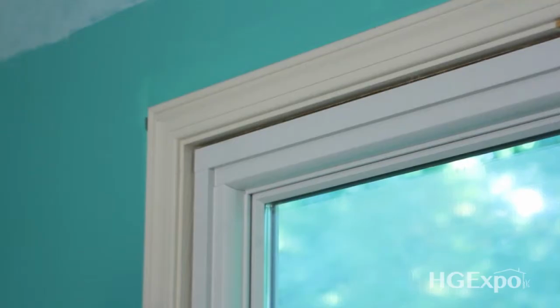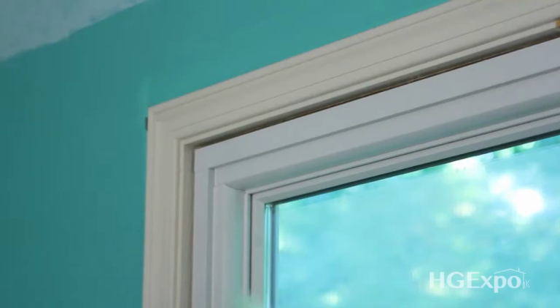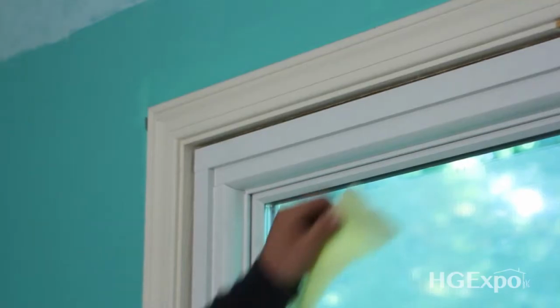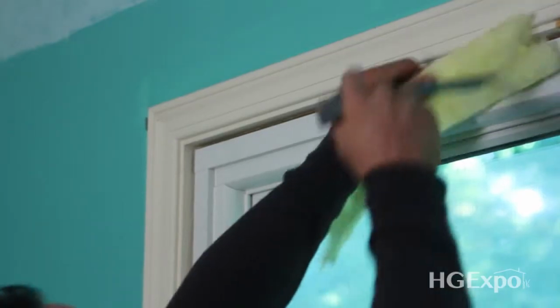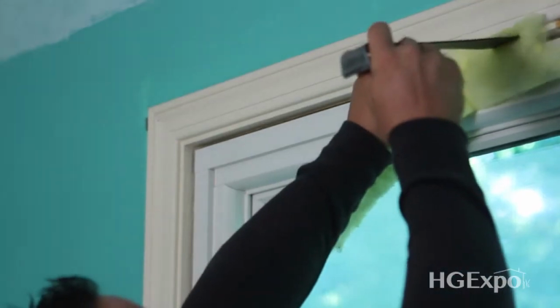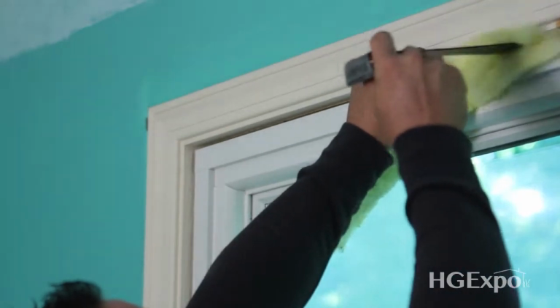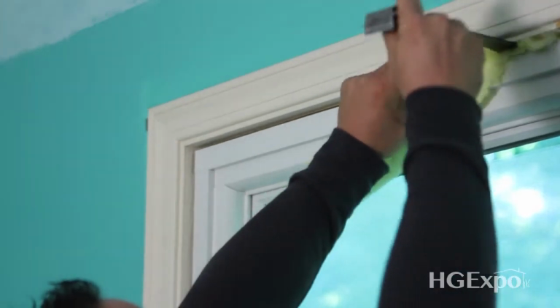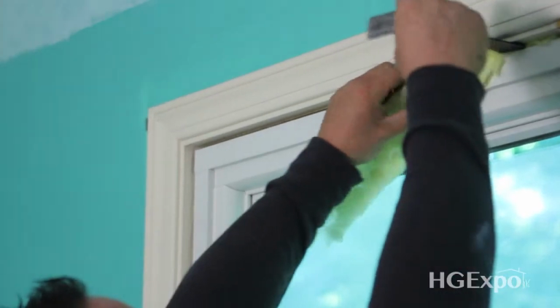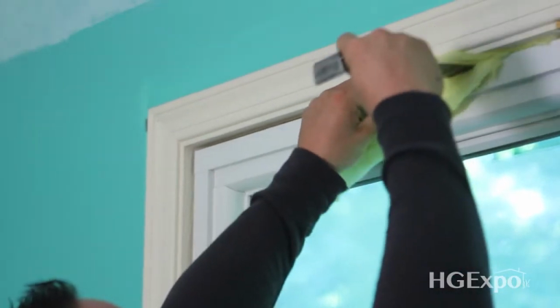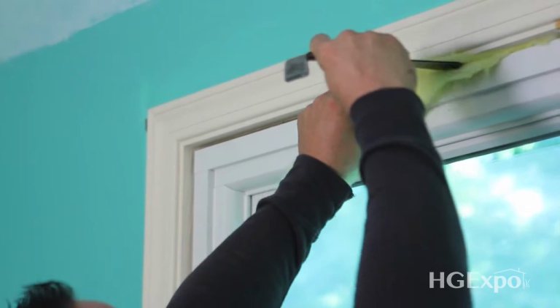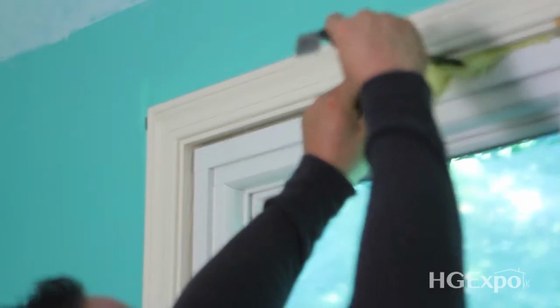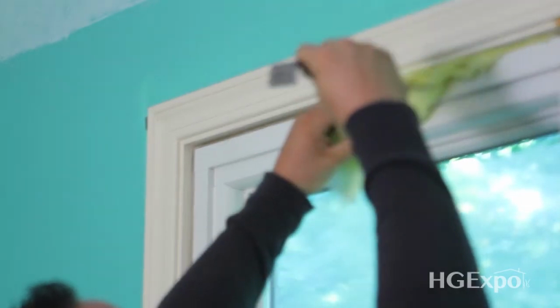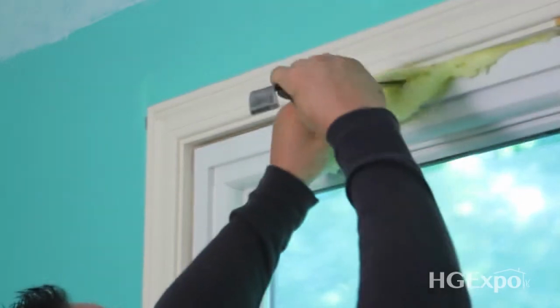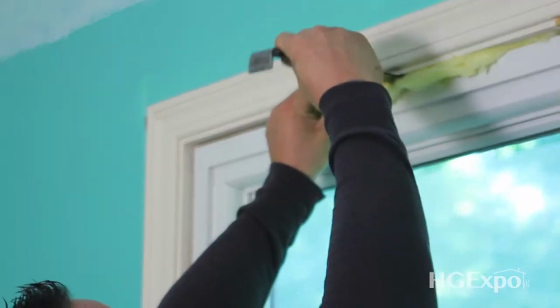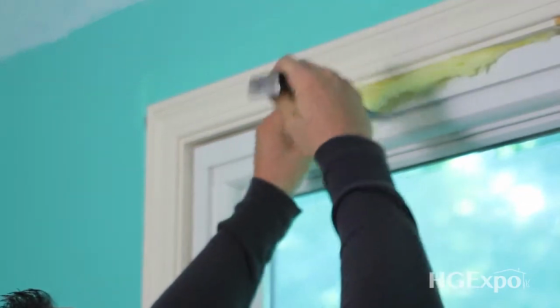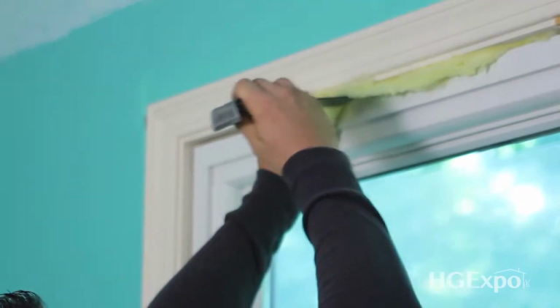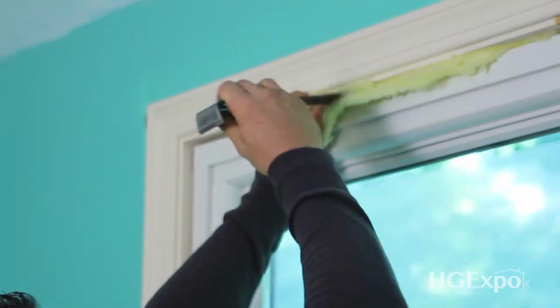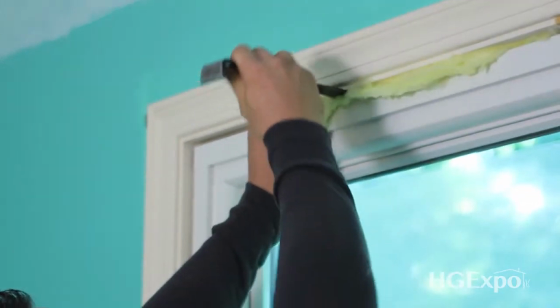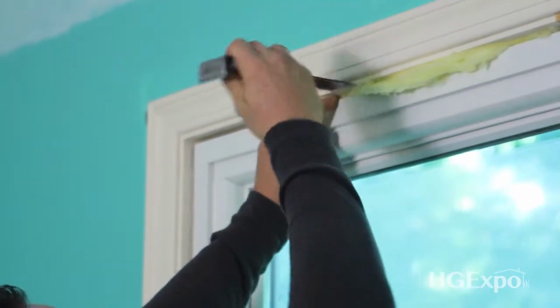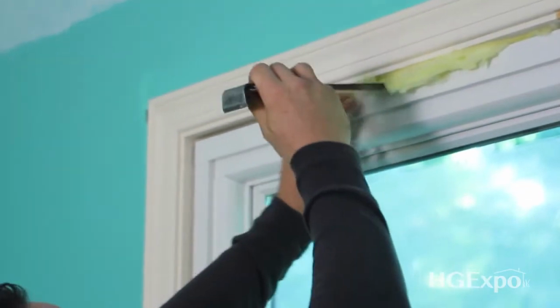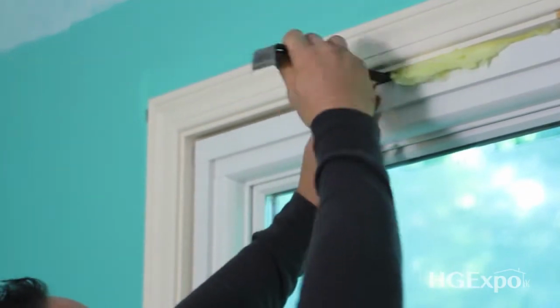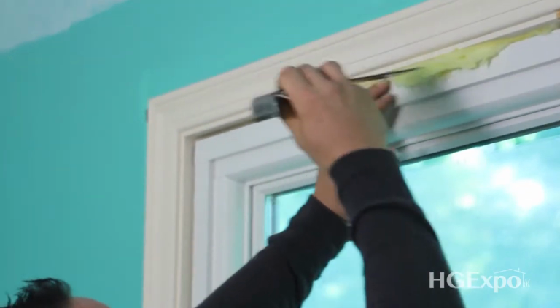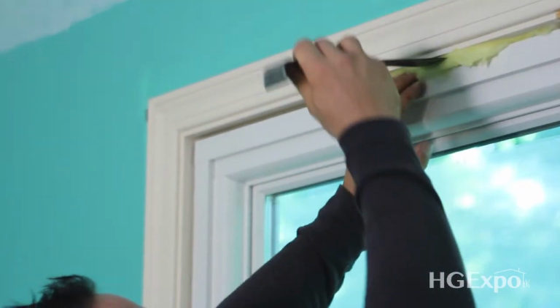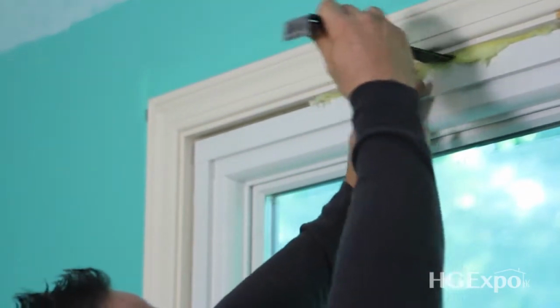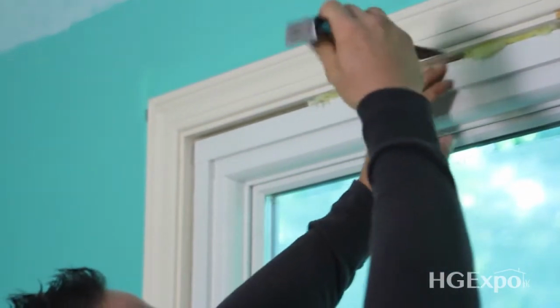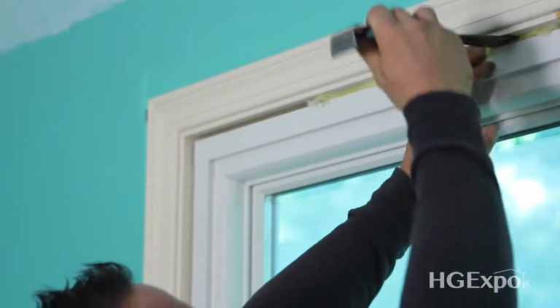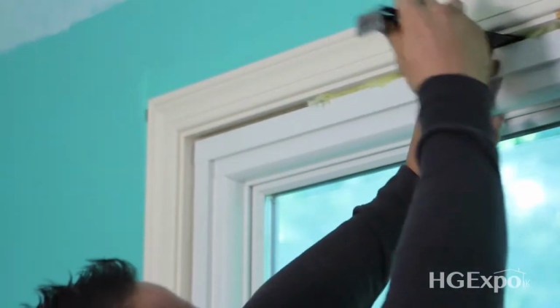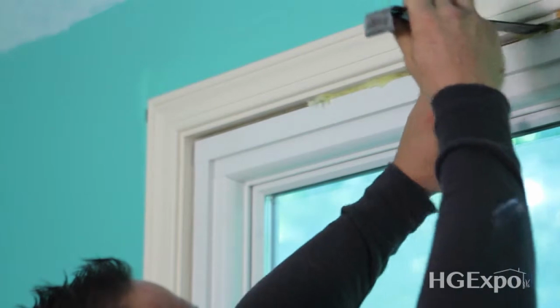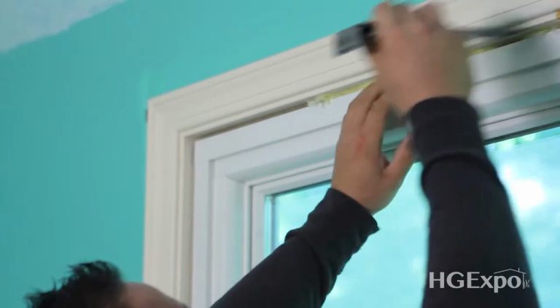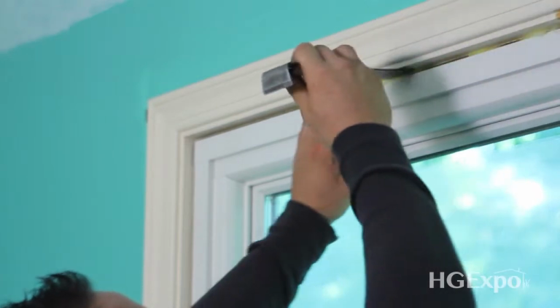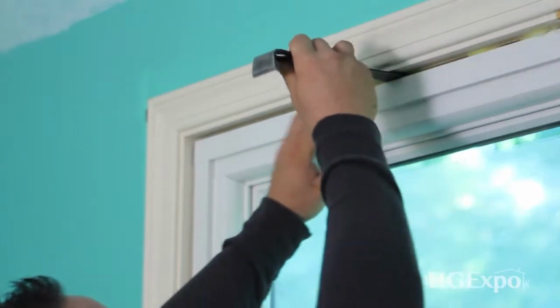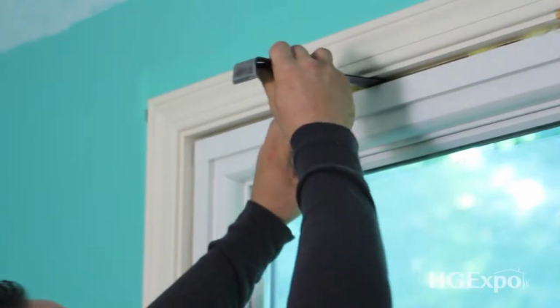Another thing when you do insulate these windows — packing as much insulation in a window is not always the answer. All you want to do is just put a thin layer and just let it easily slide in.